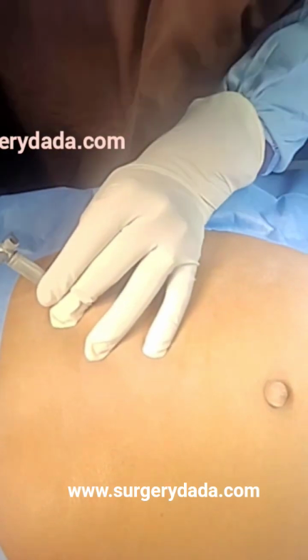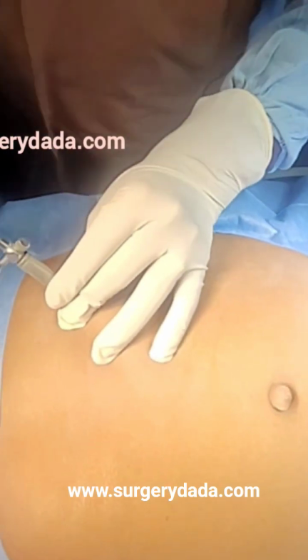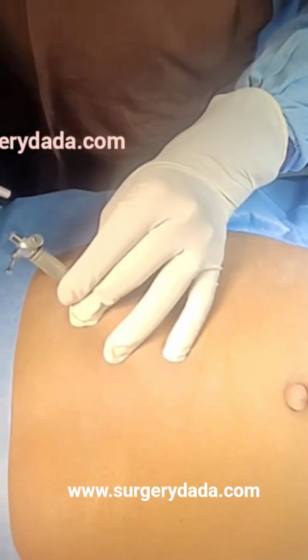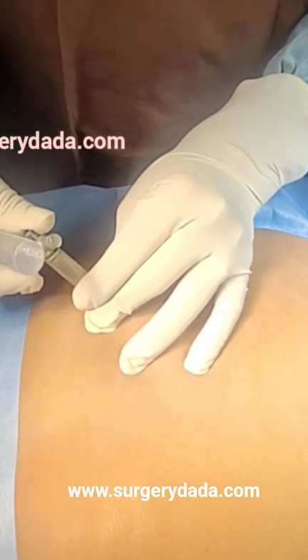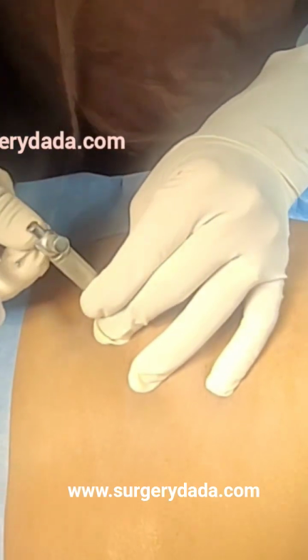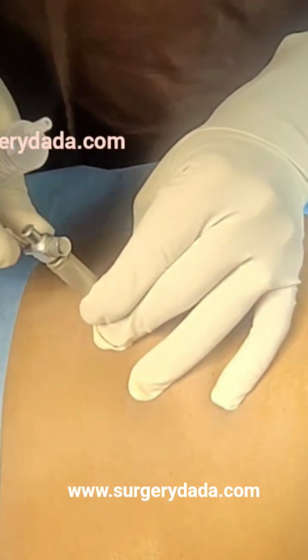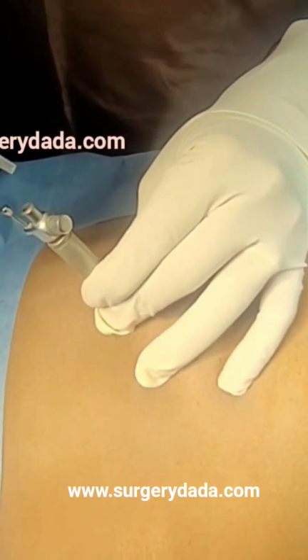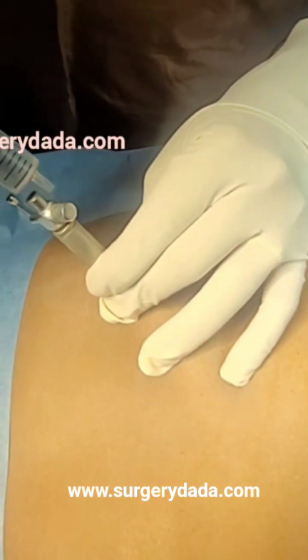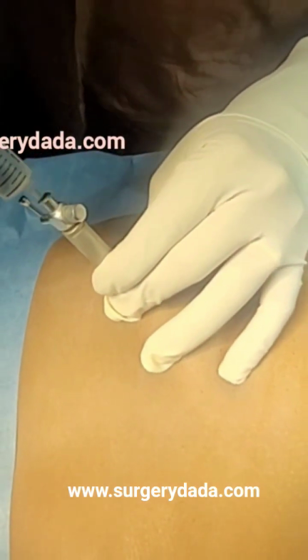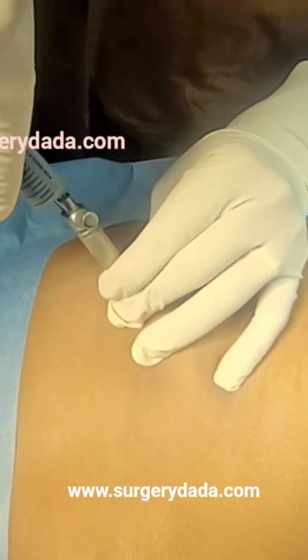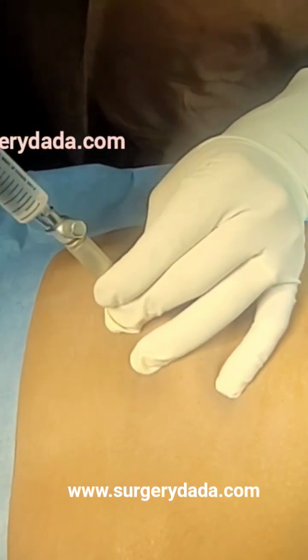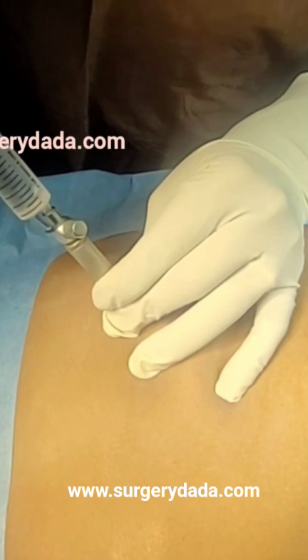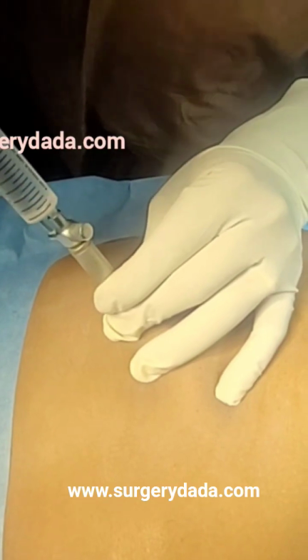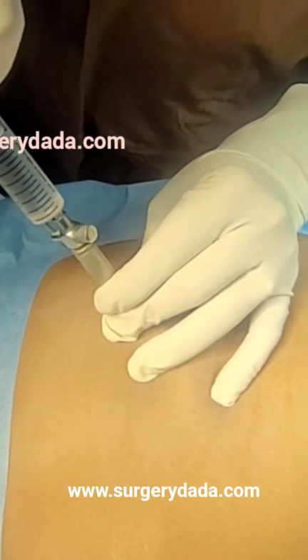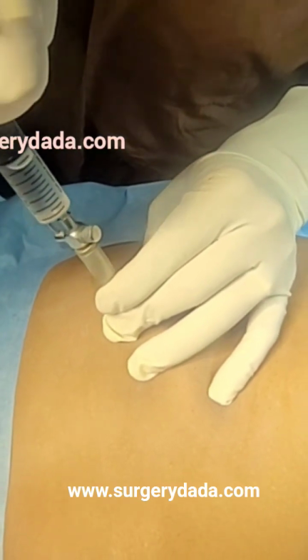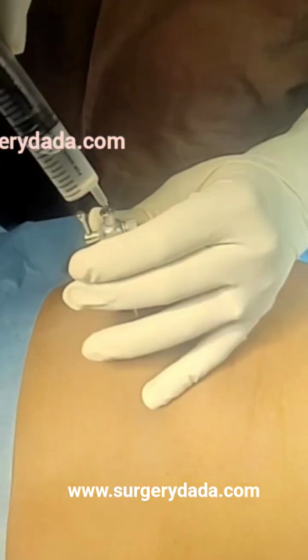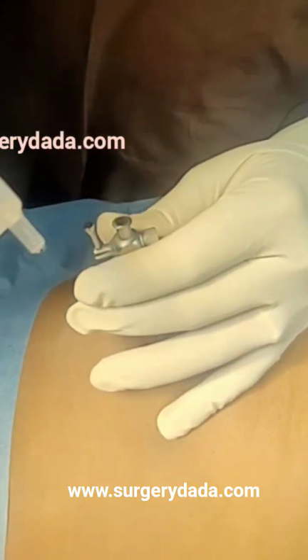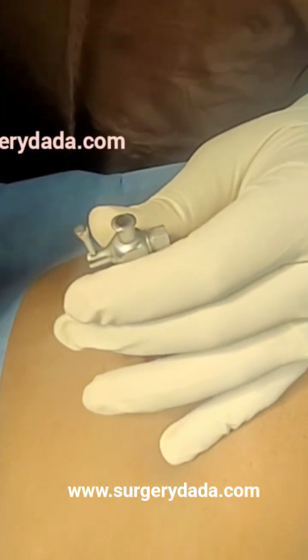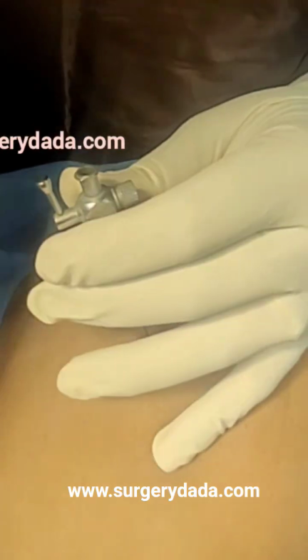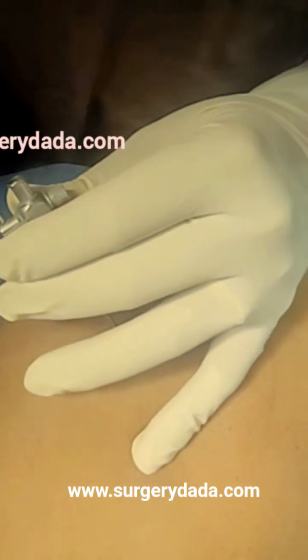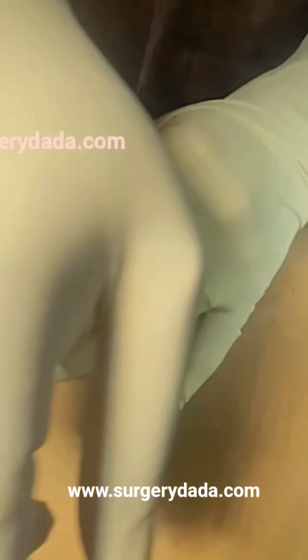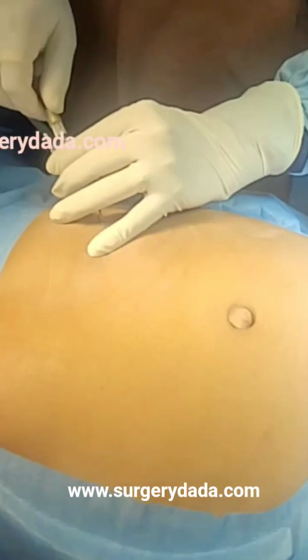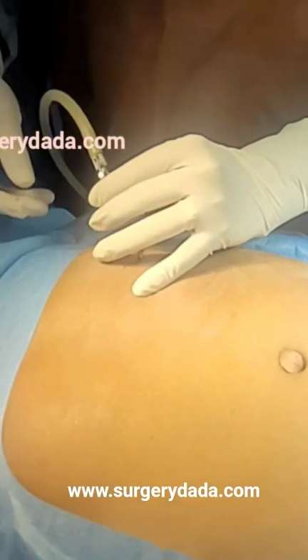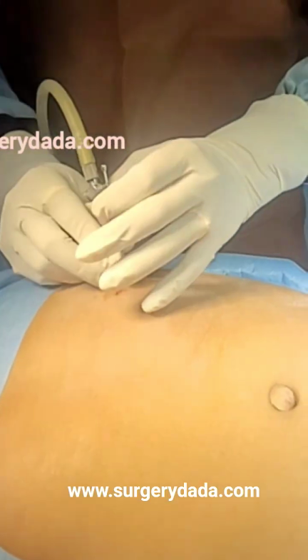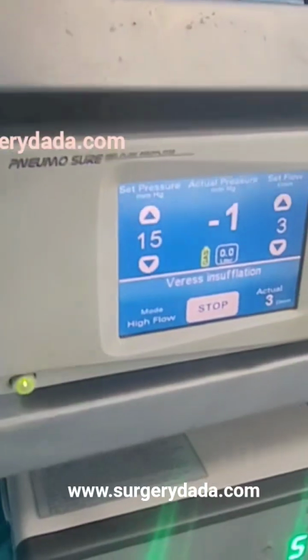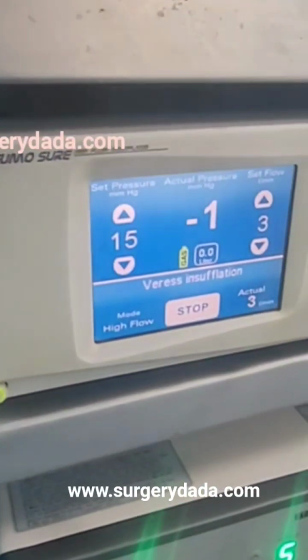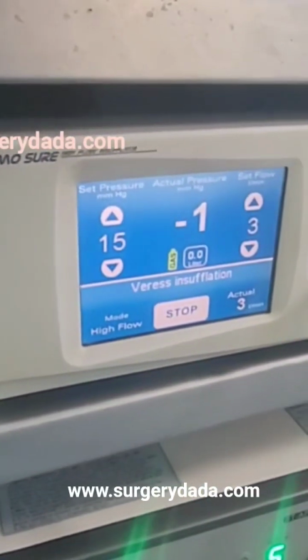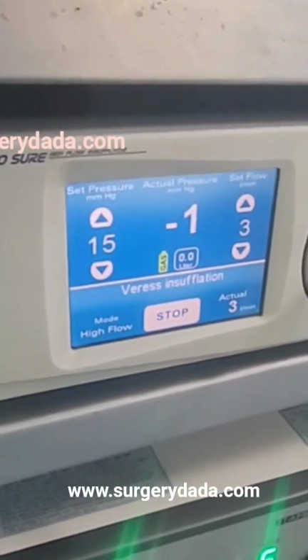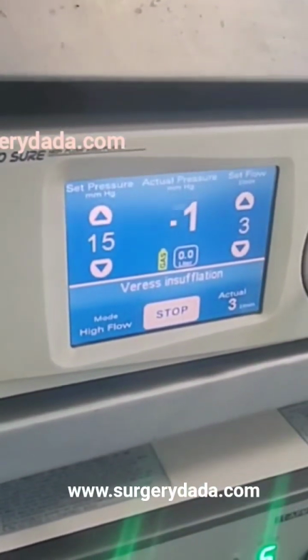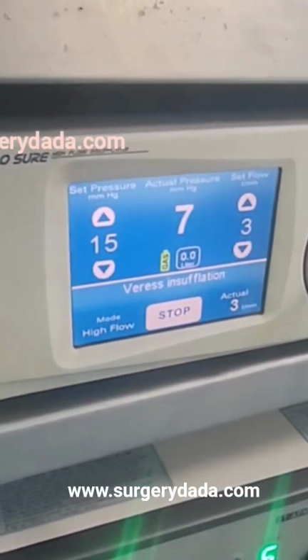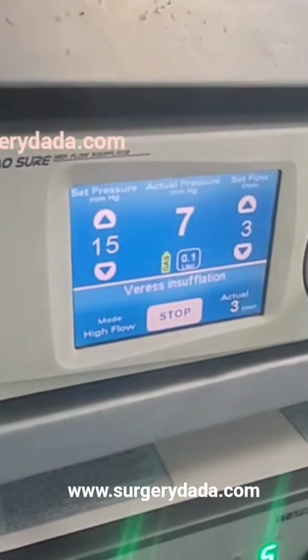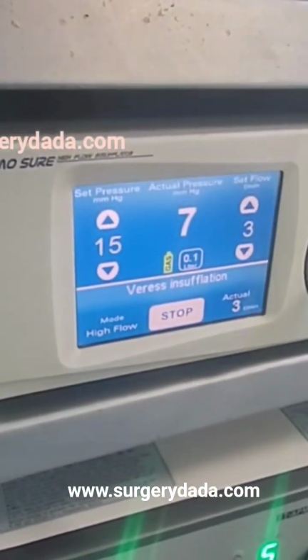How to confirm it? I will do aspiration, irrigation, and the hanging drop test — it has gone inside. The gas pressure is minus one, which indicates it is inside.